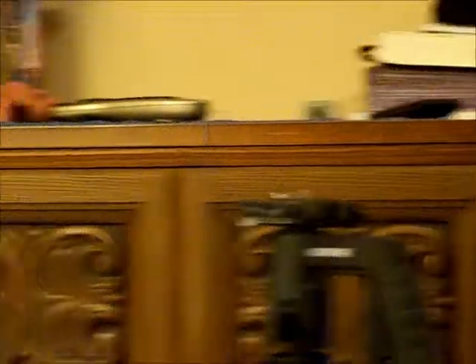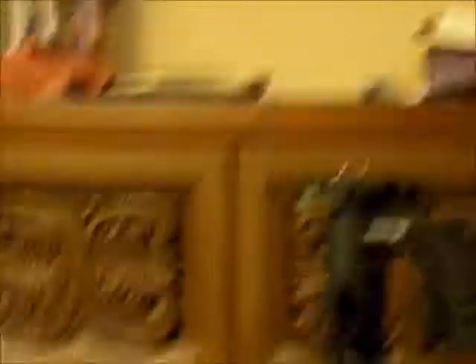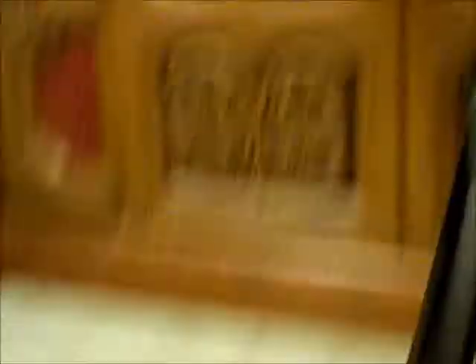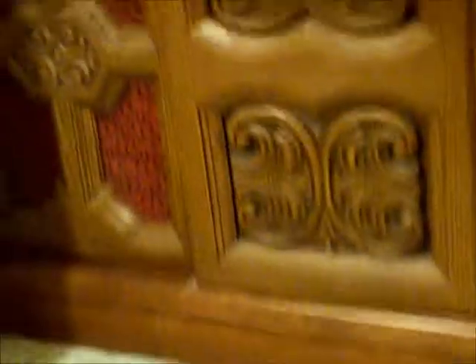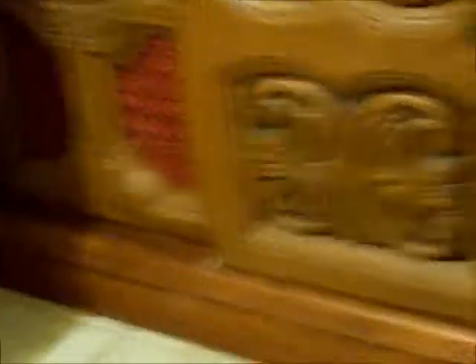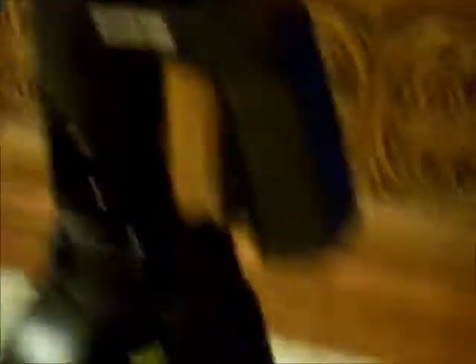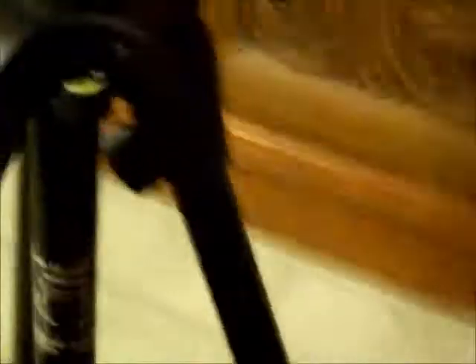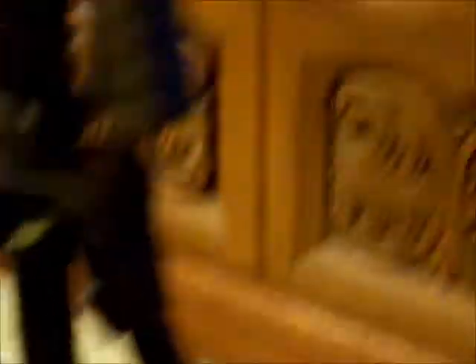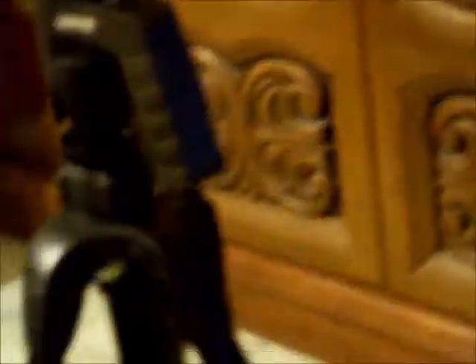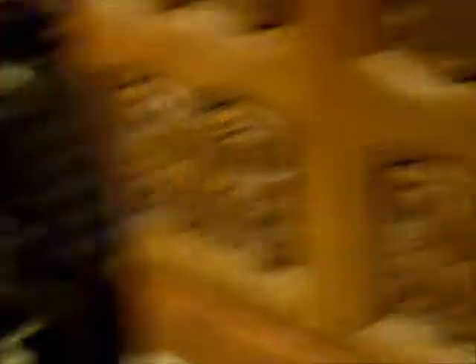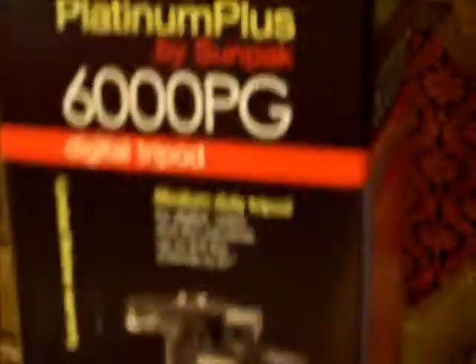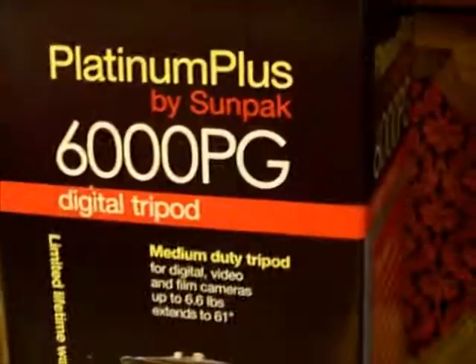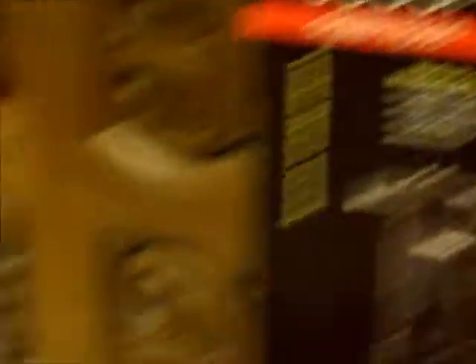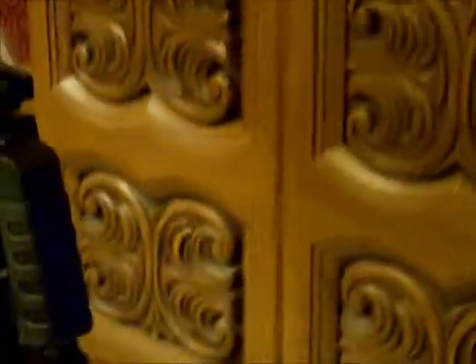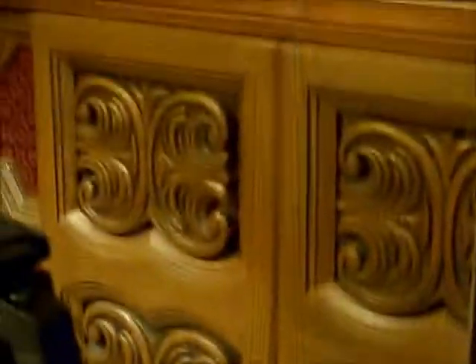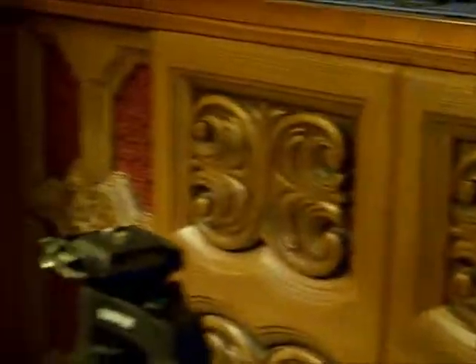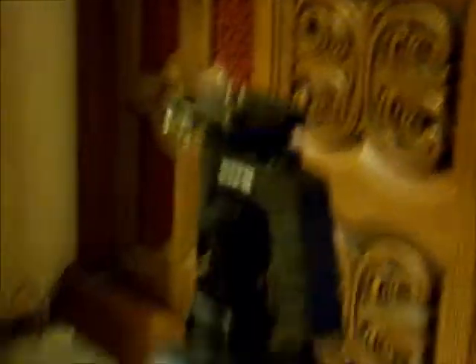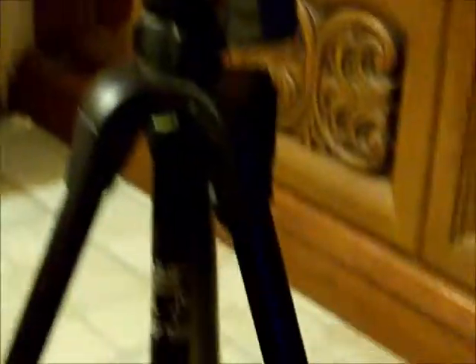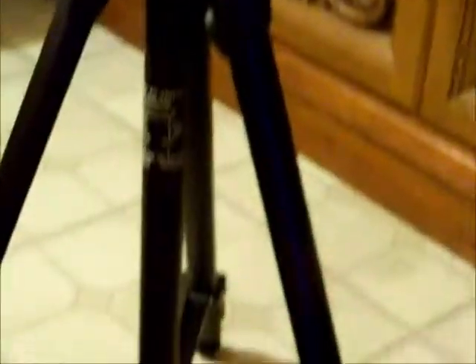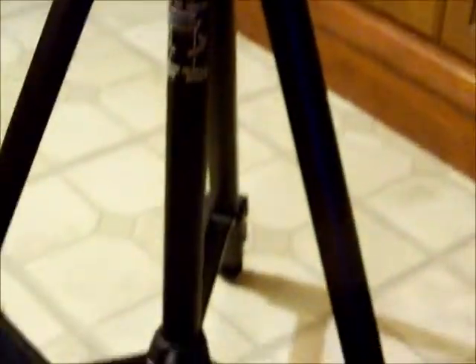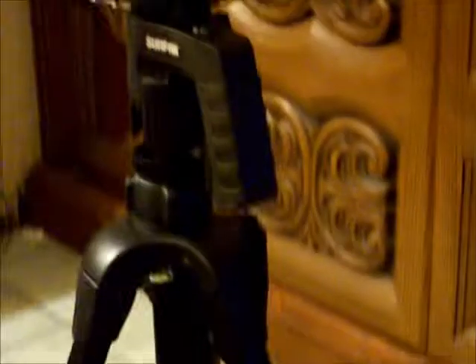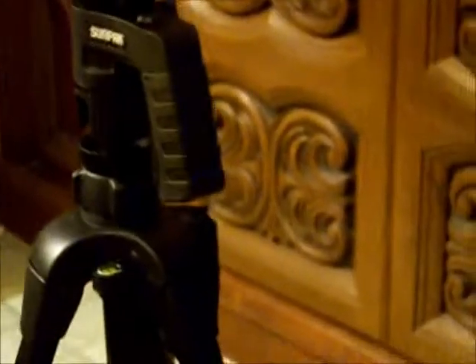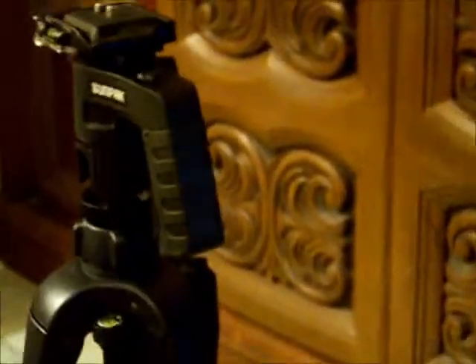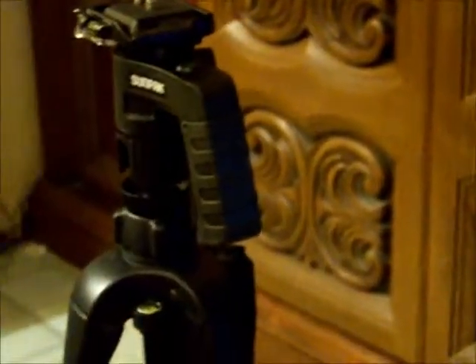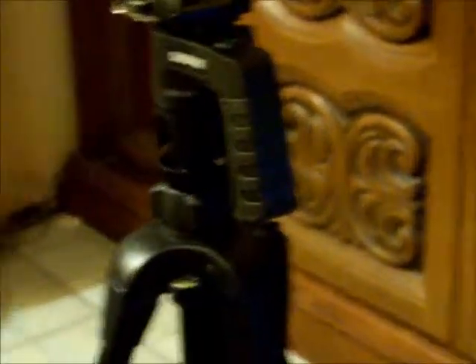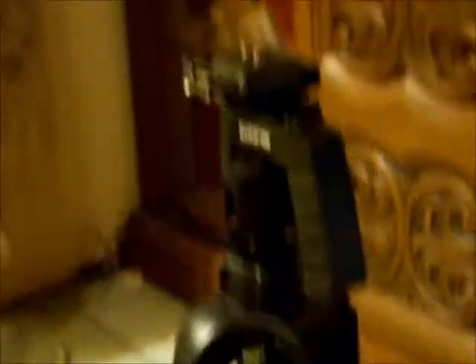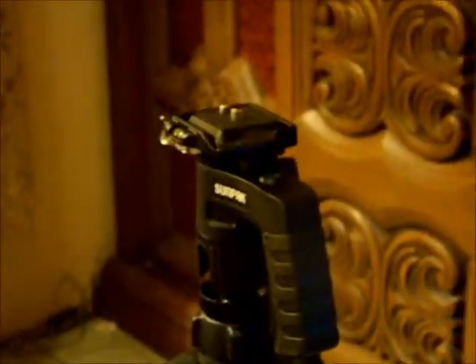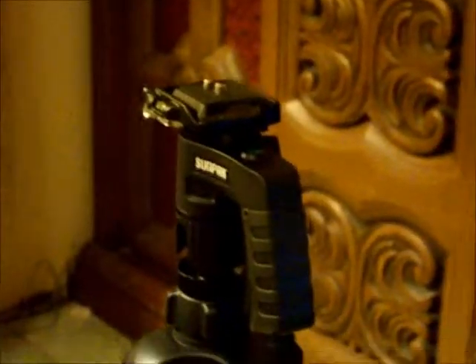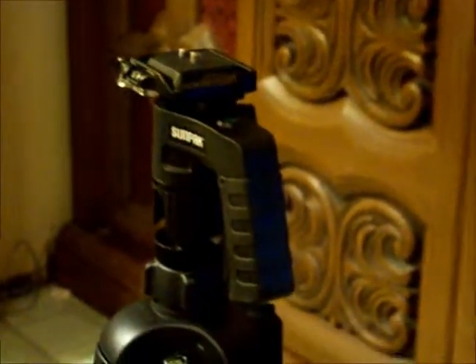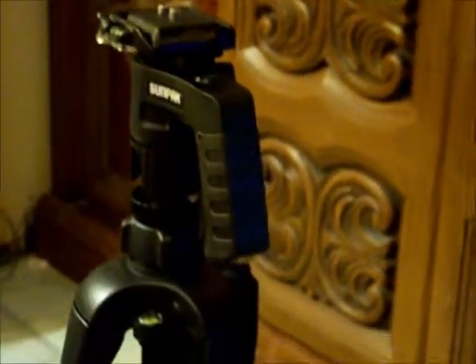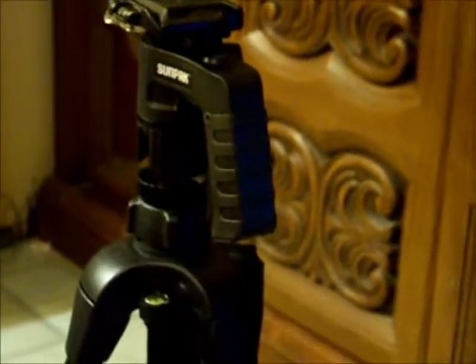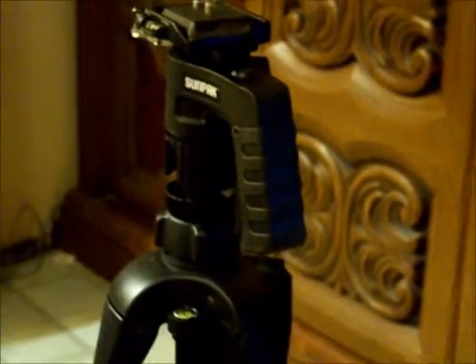And there we have it — the Sunpak 6000PG tripod. Thanks for watching.